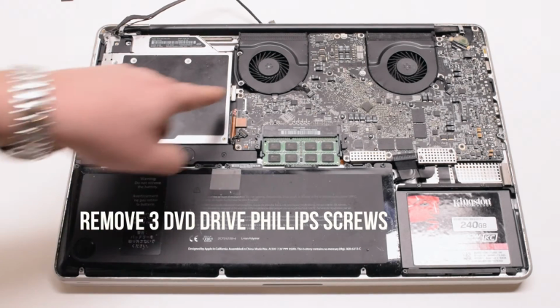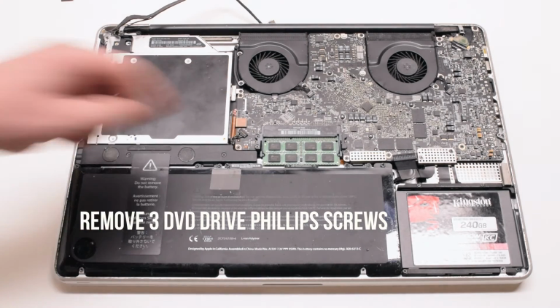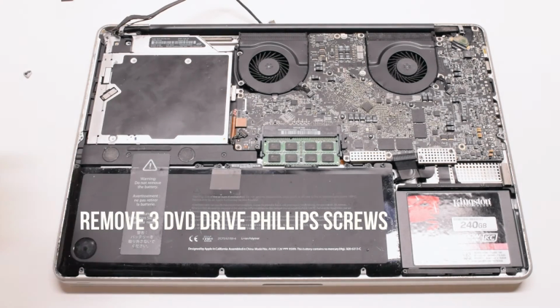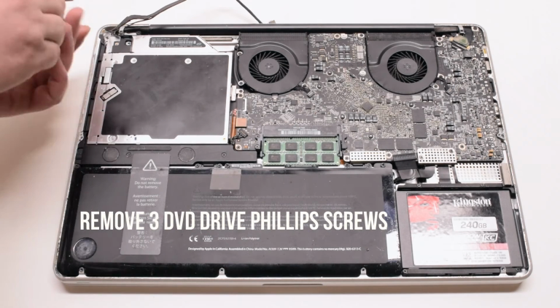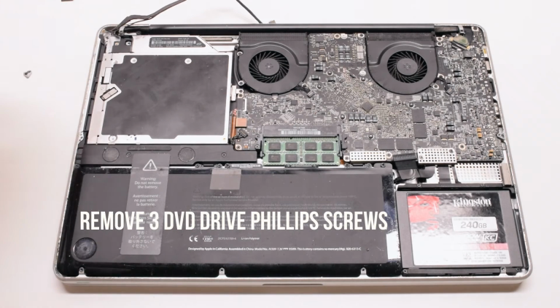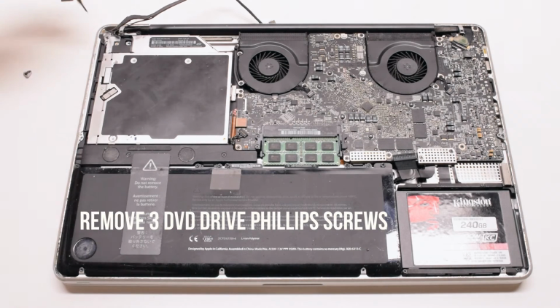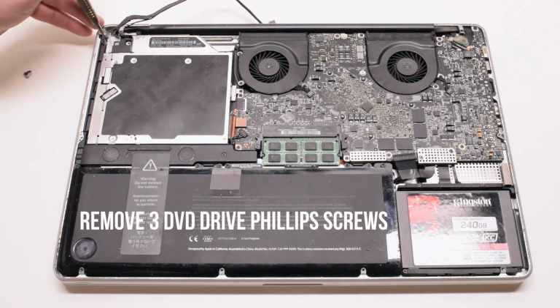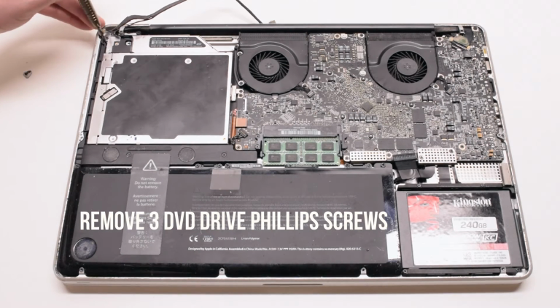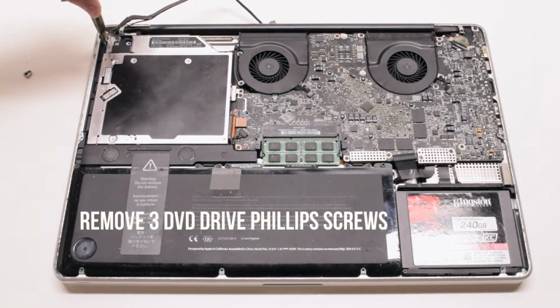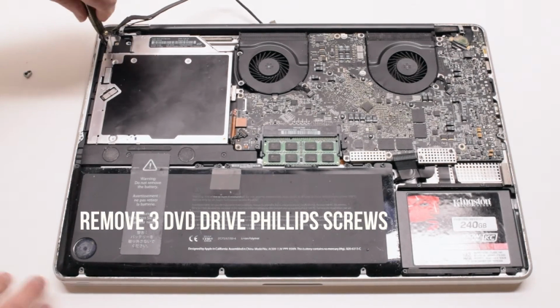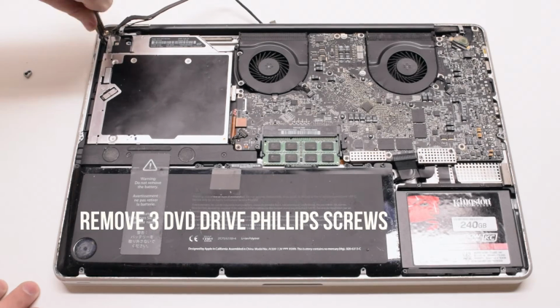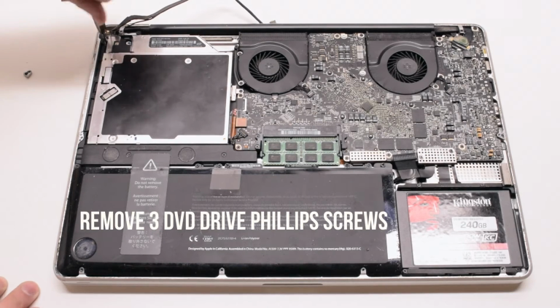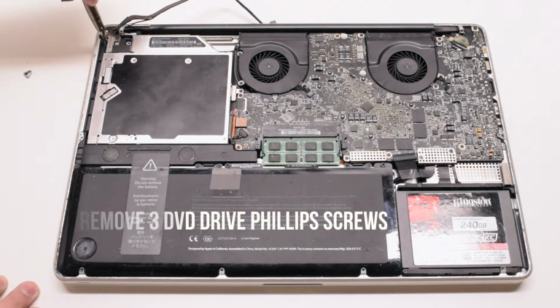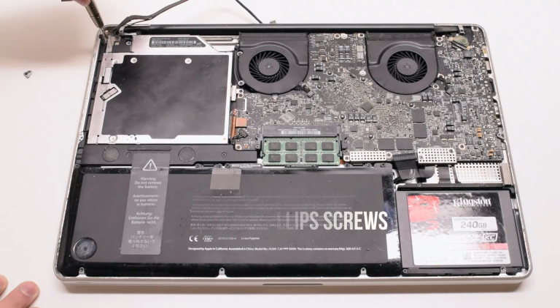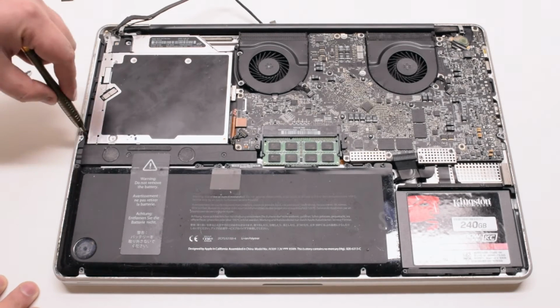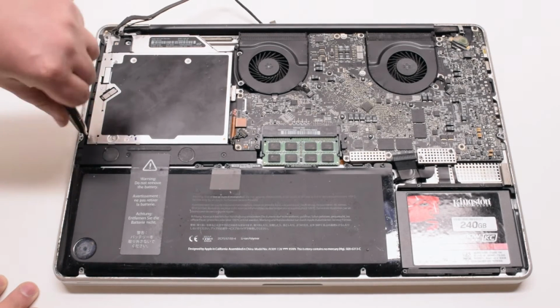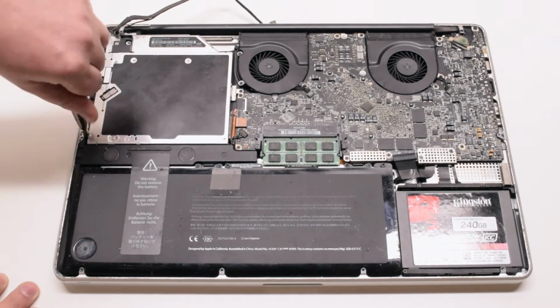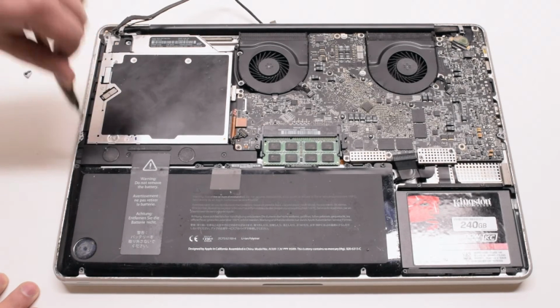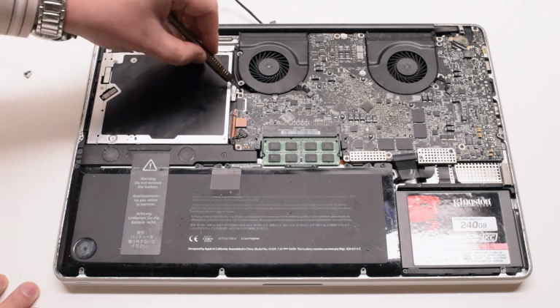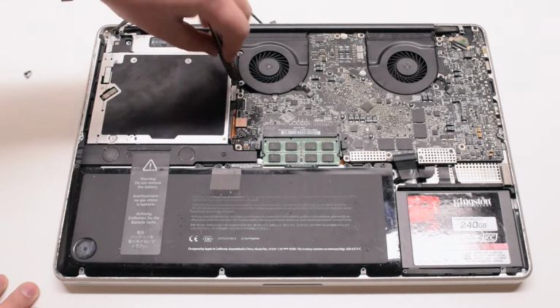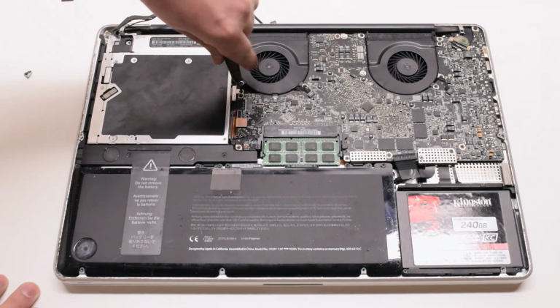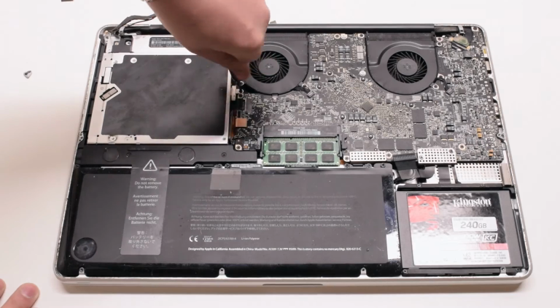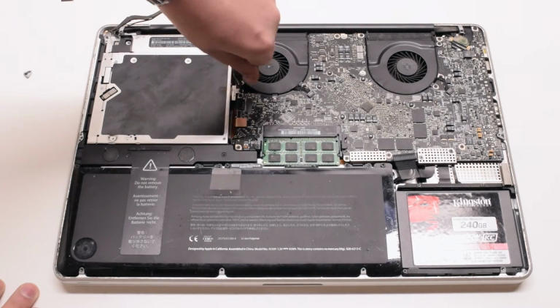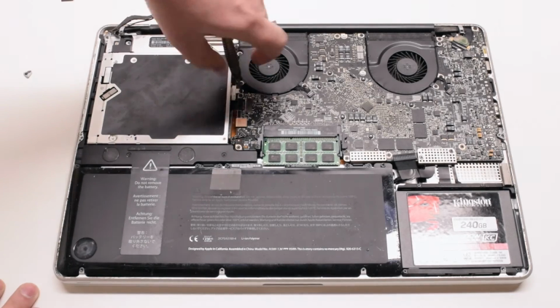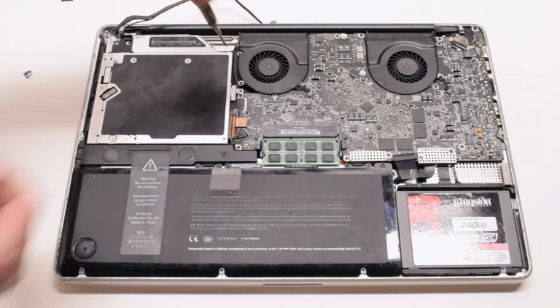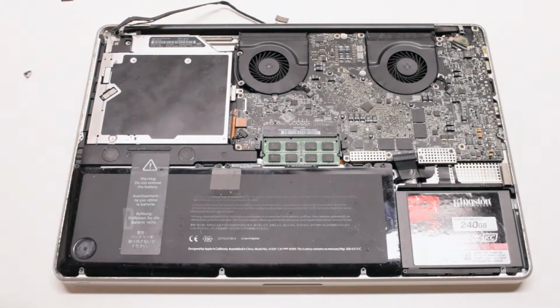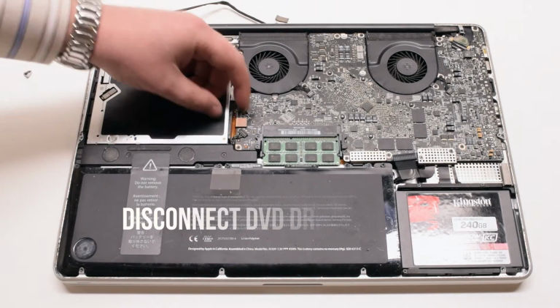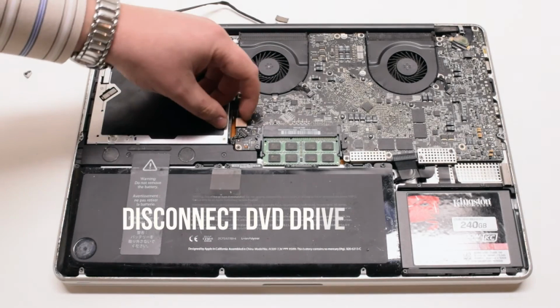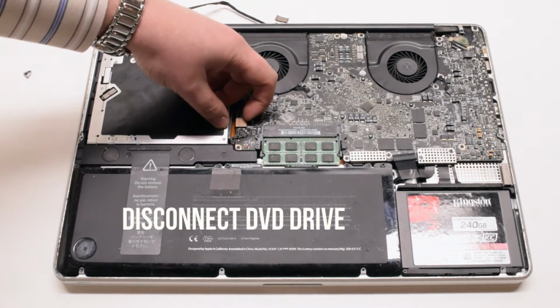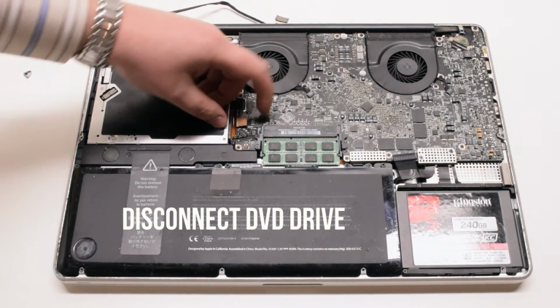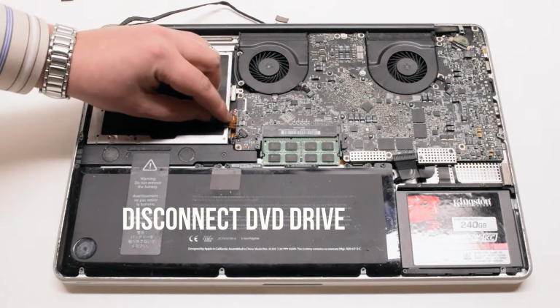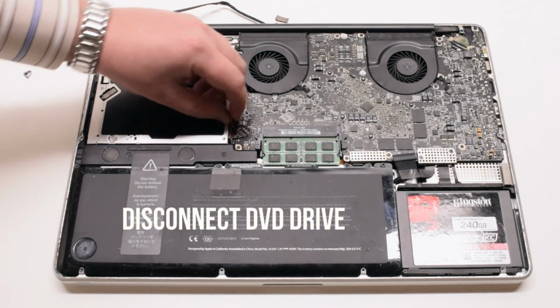Remove the 3 DVD drive Phillips head screws next. You can unscrew them and leave them in place. Then disconnect the DVD drive.